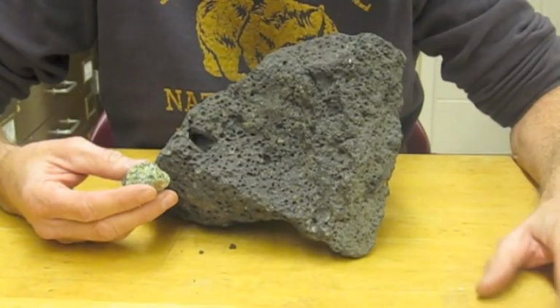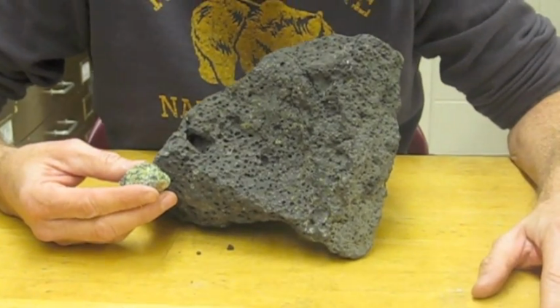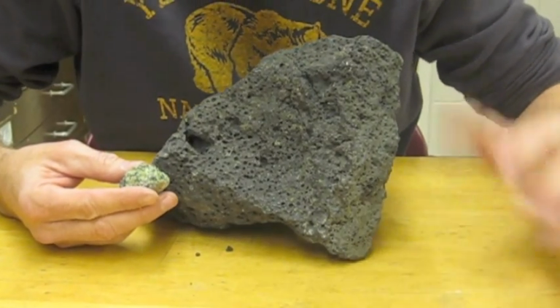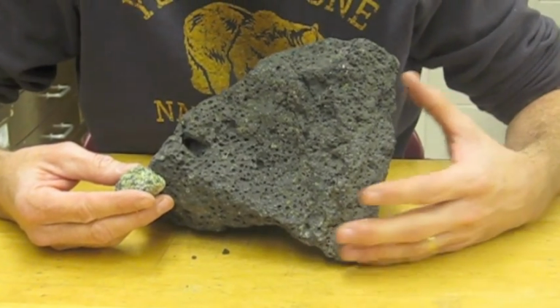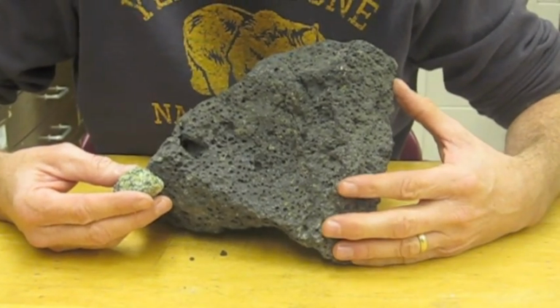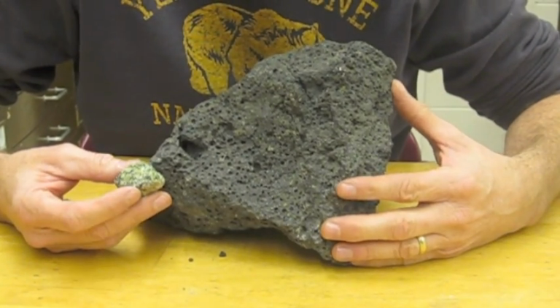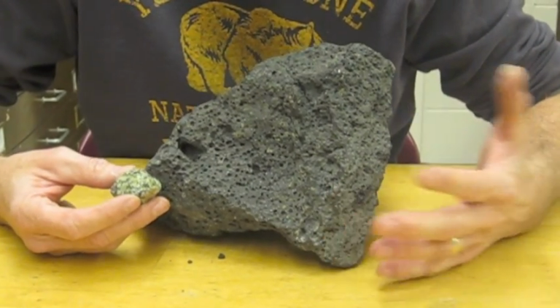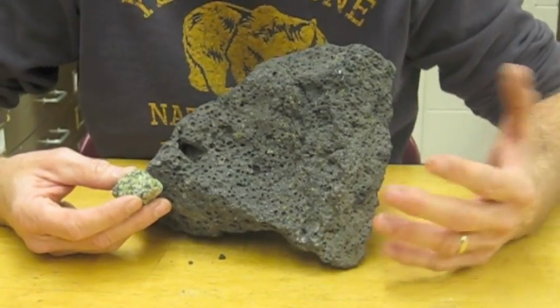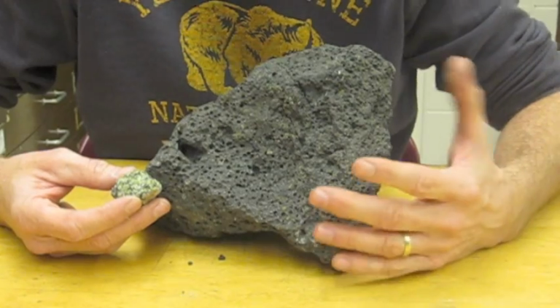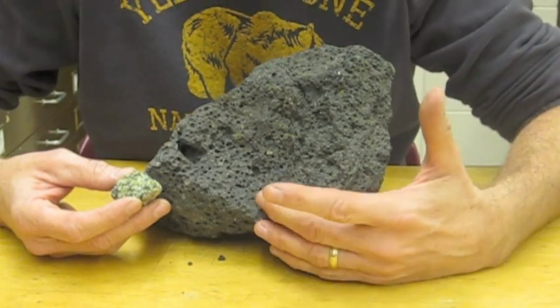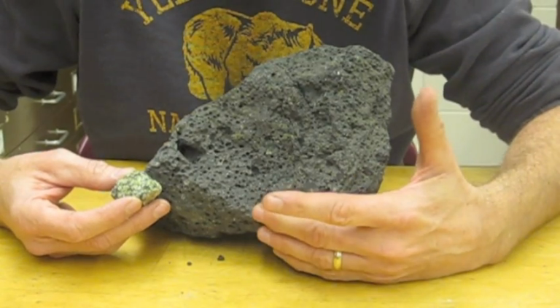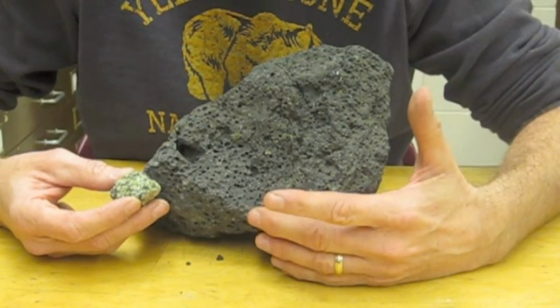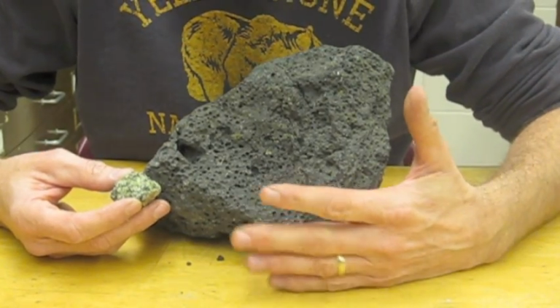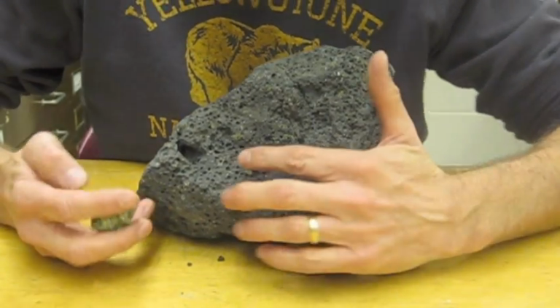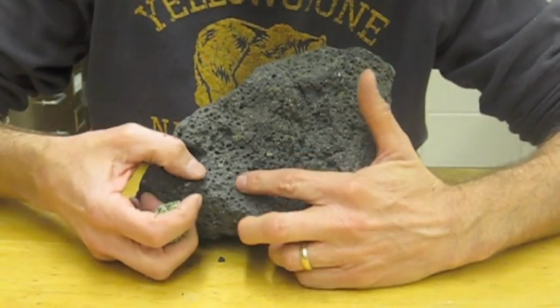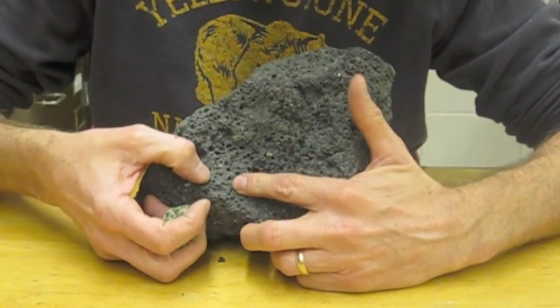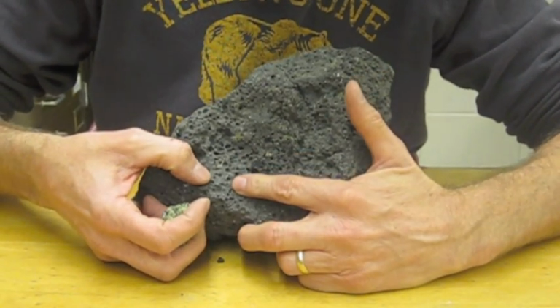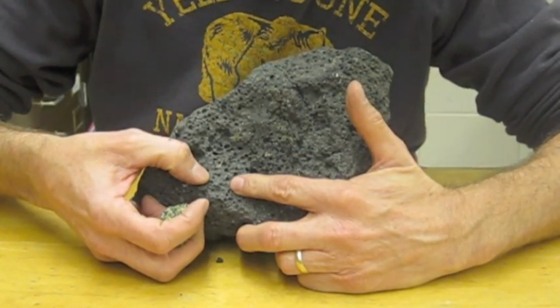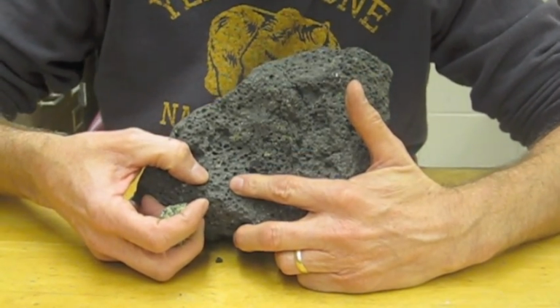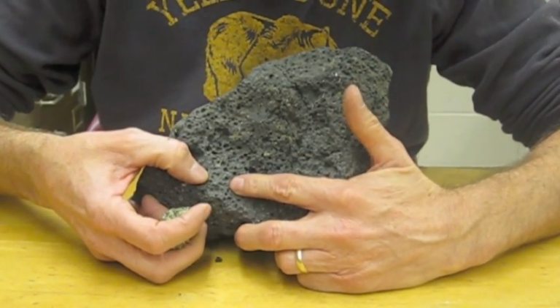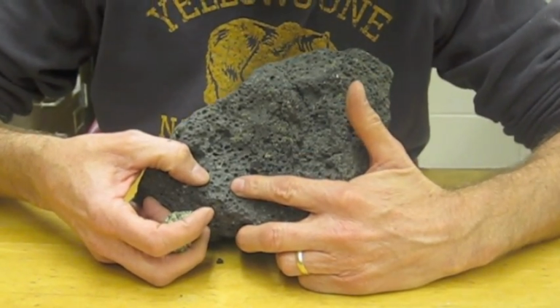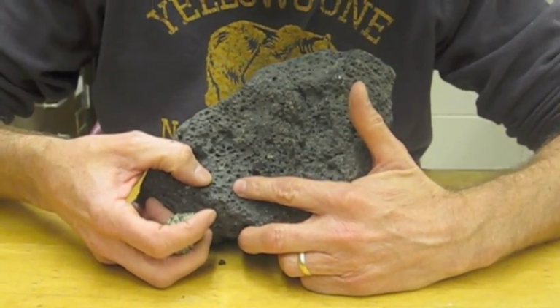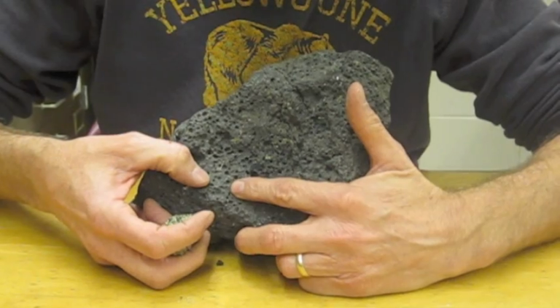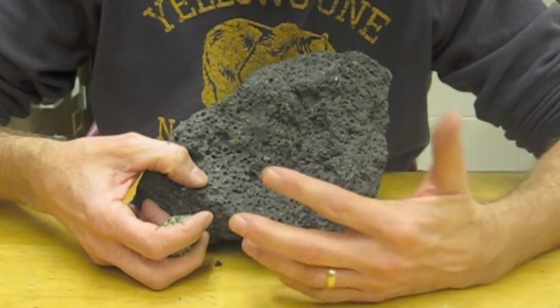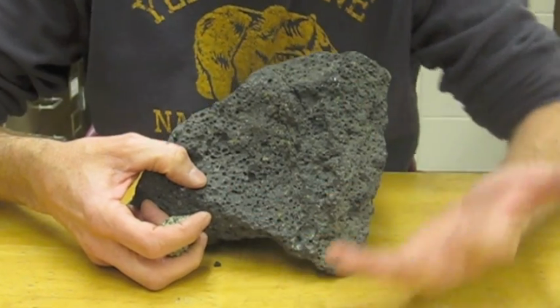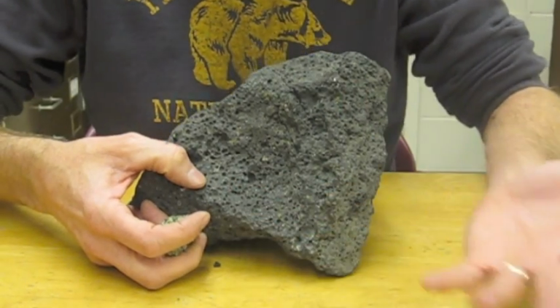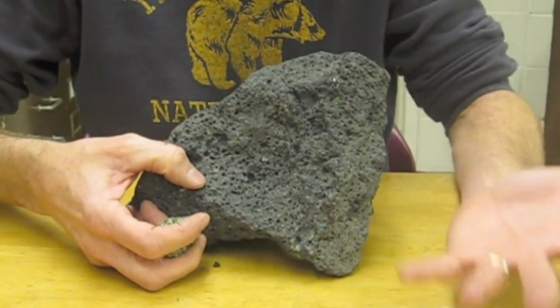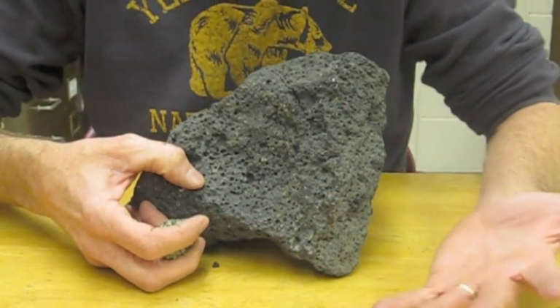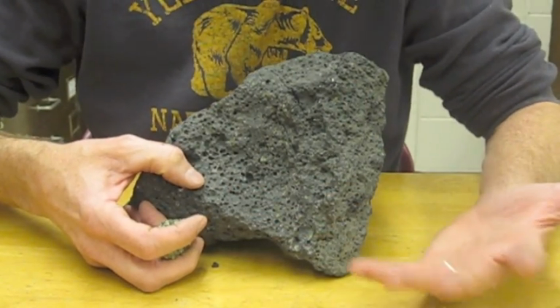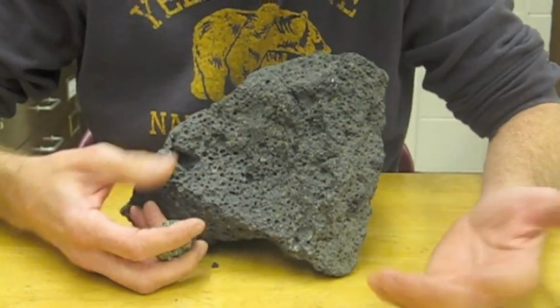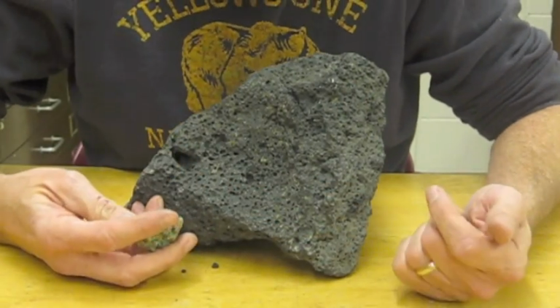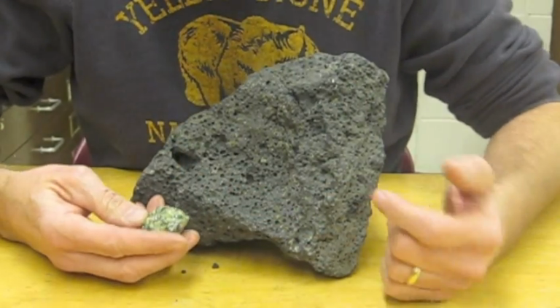Hi, this is basalt porphyry, and as you can see, it's a black rock. It's fine-grained in most of the places that you look — you don't see any crystals. So if you just saw the black fine-grained rock, you'd call it a basalt.